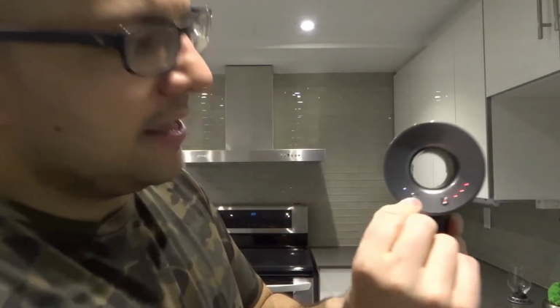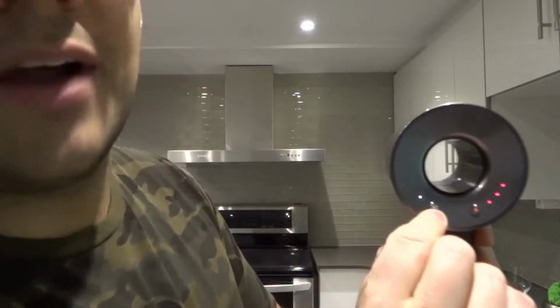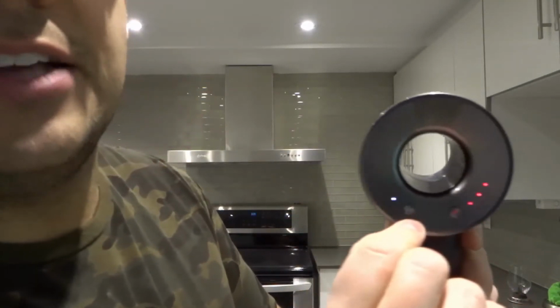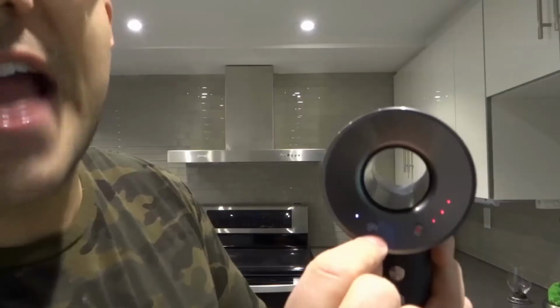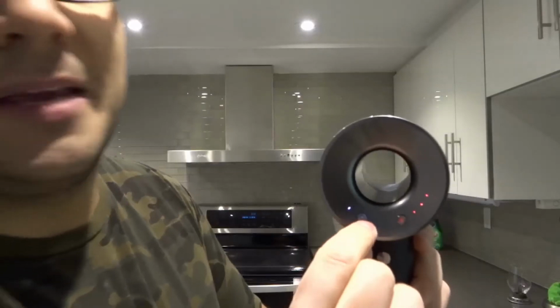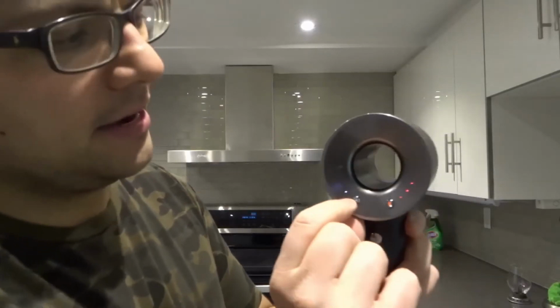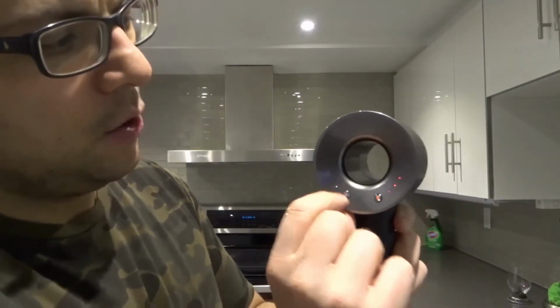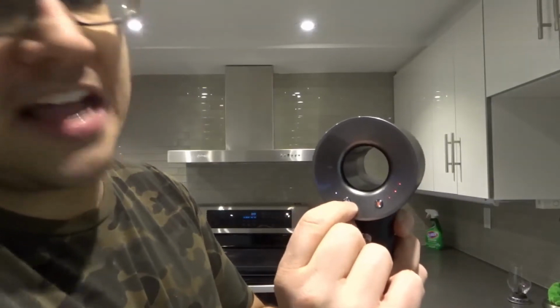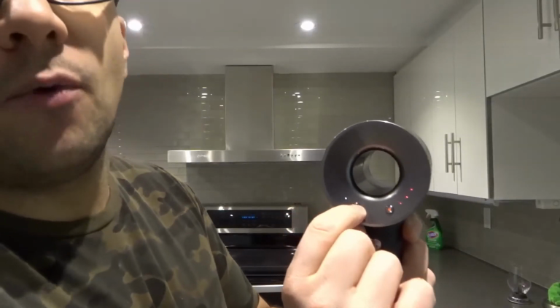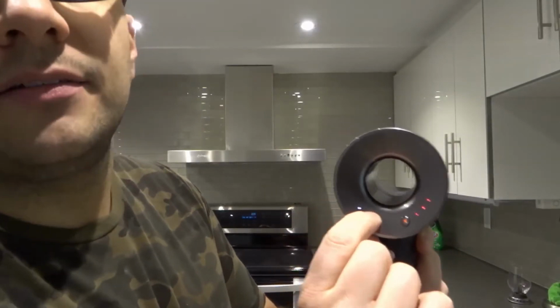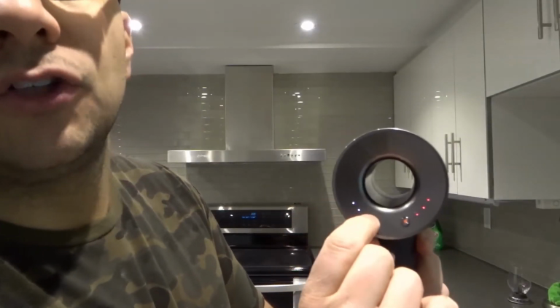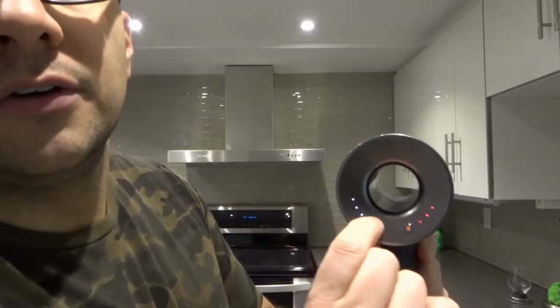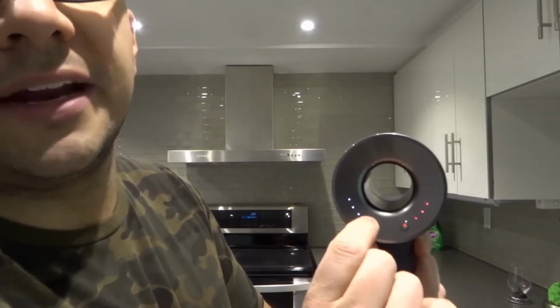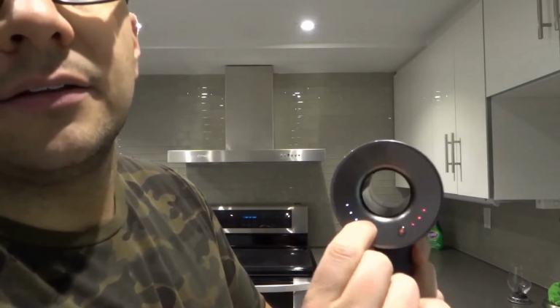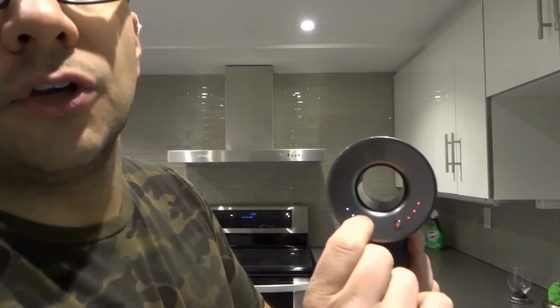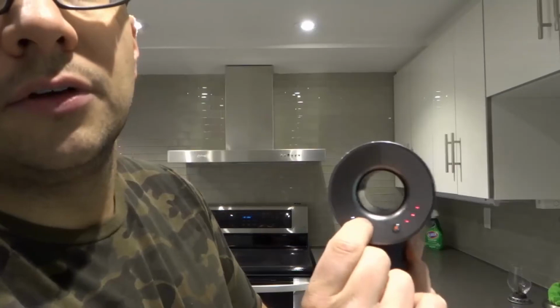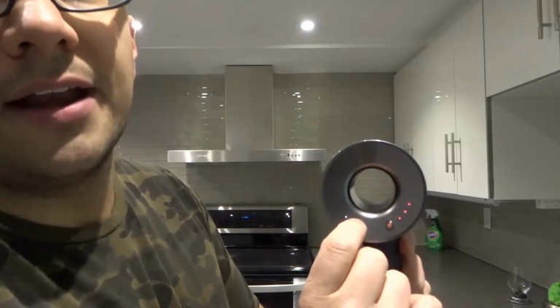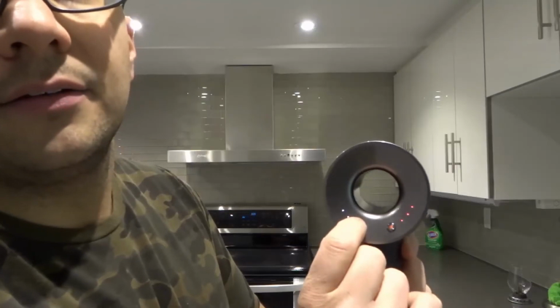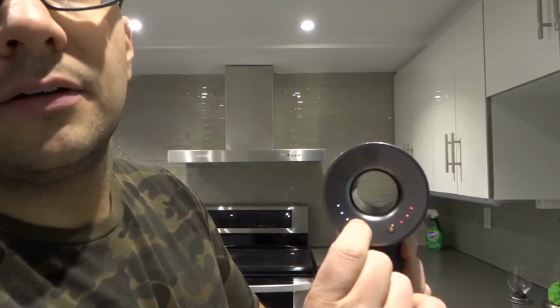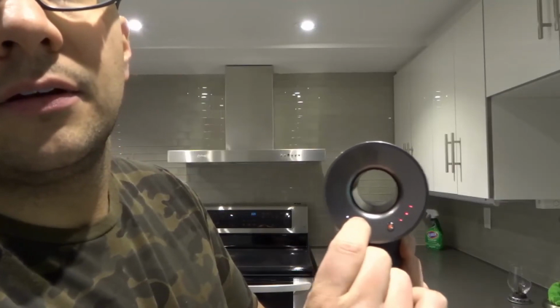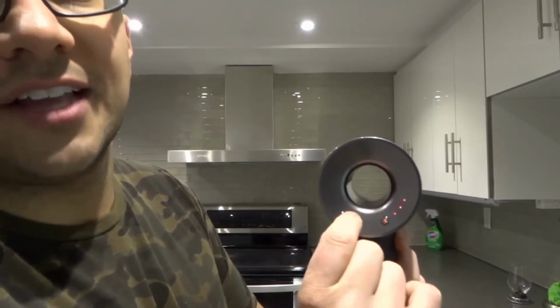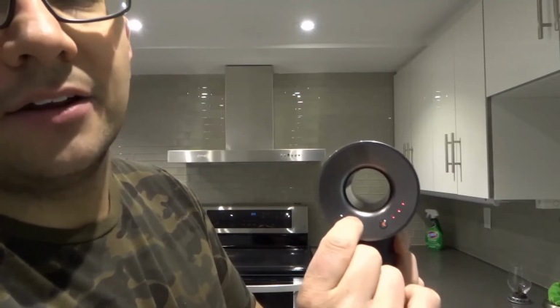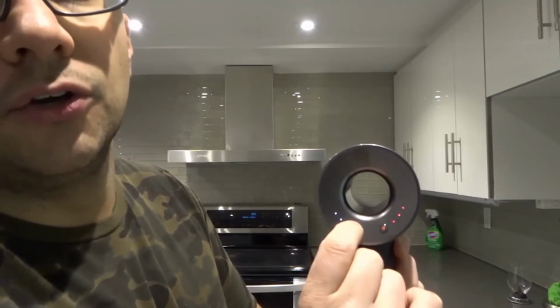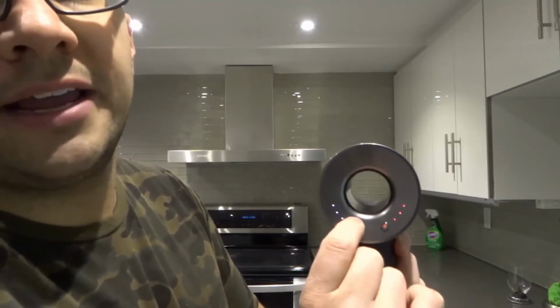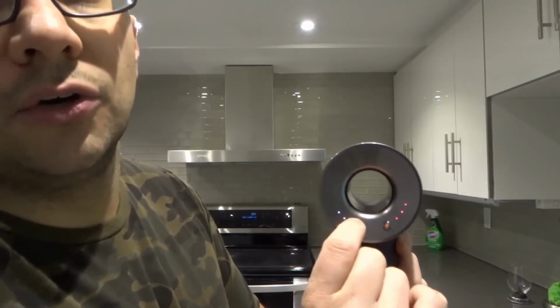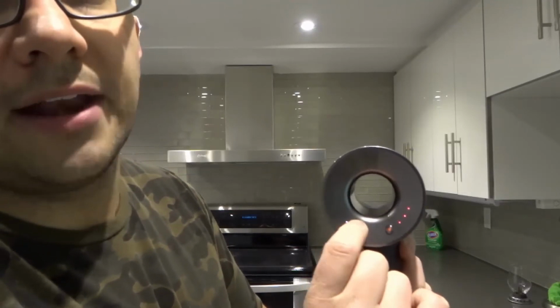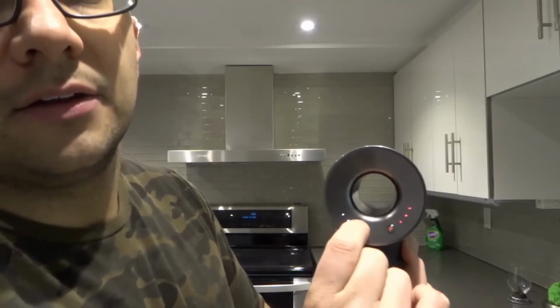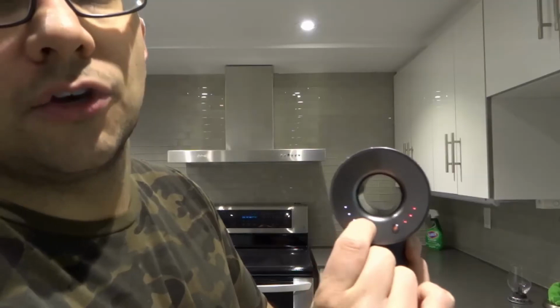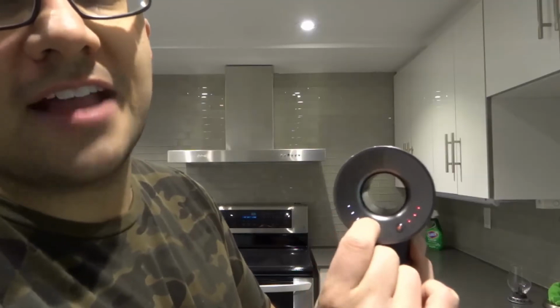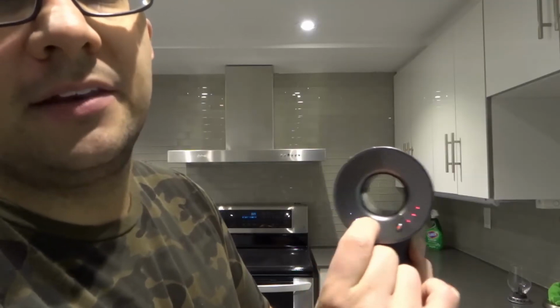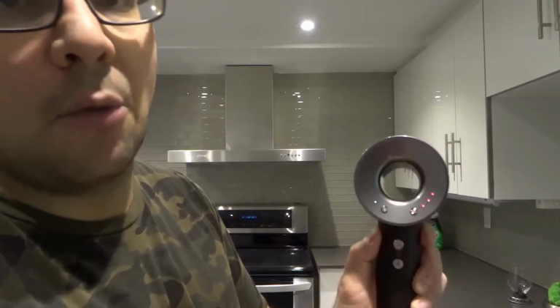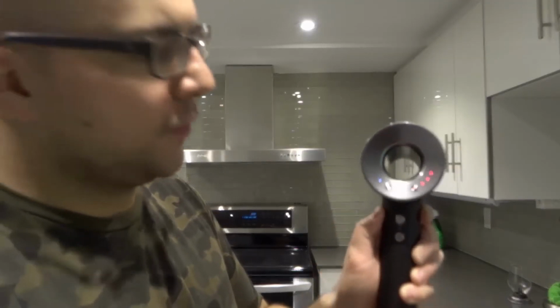This right here is your fan speed button. We have fan speed one, two, three, then back to two, one. Choose your fan speed that works for you.